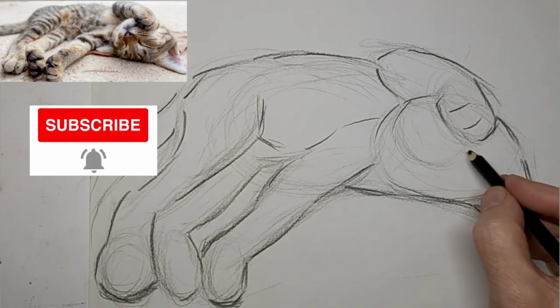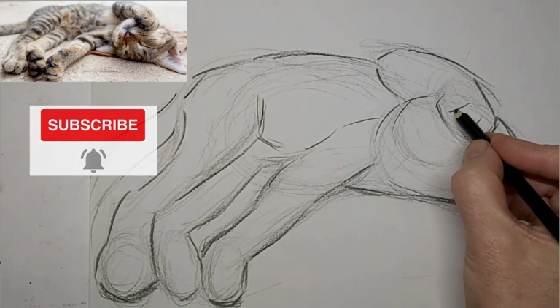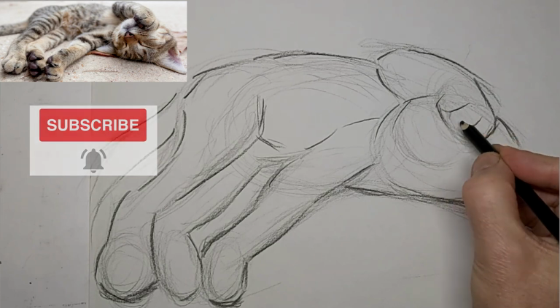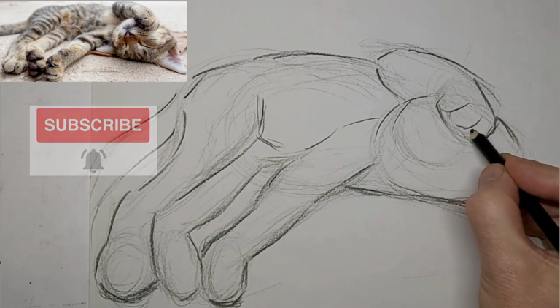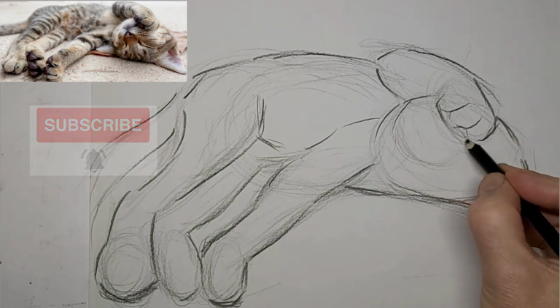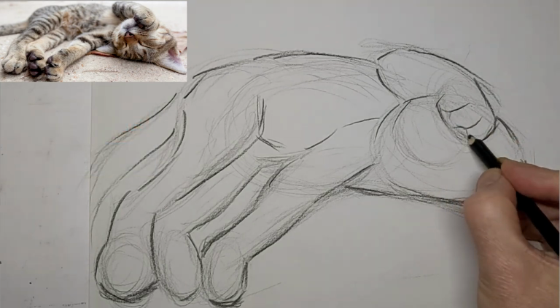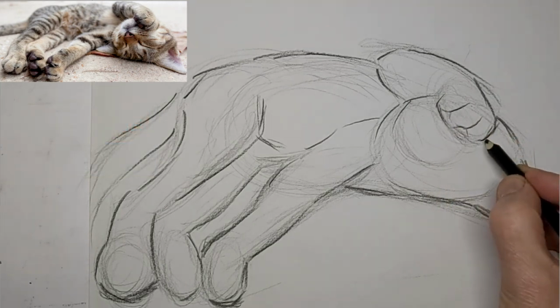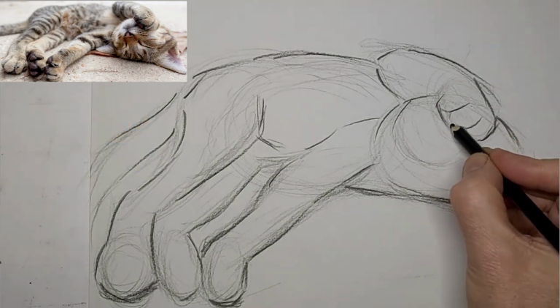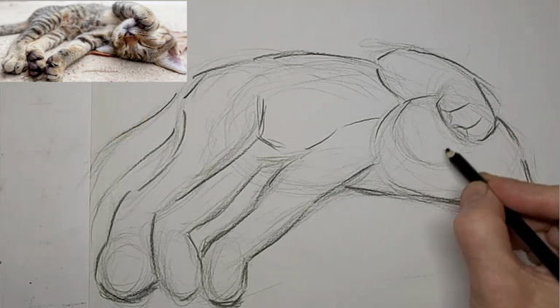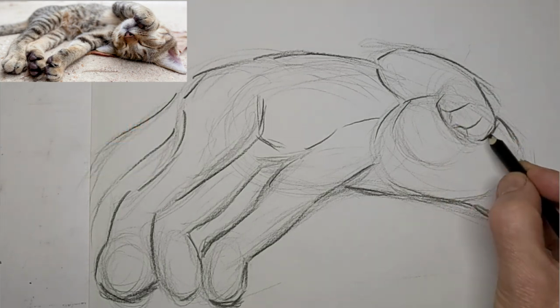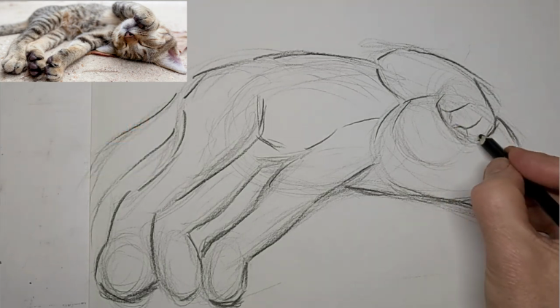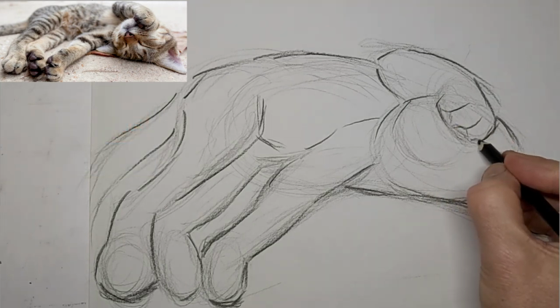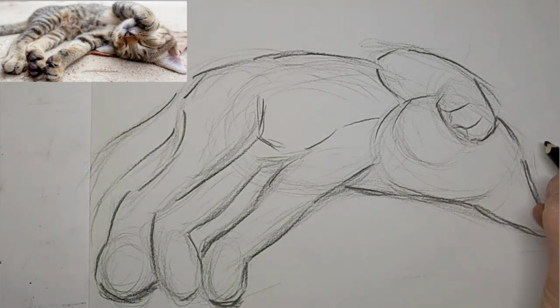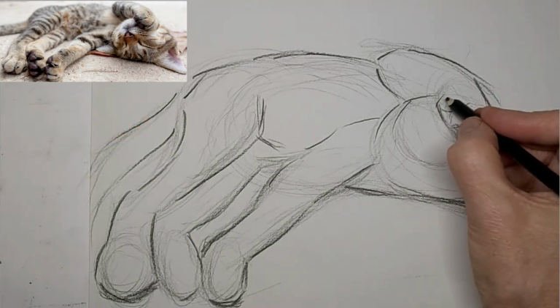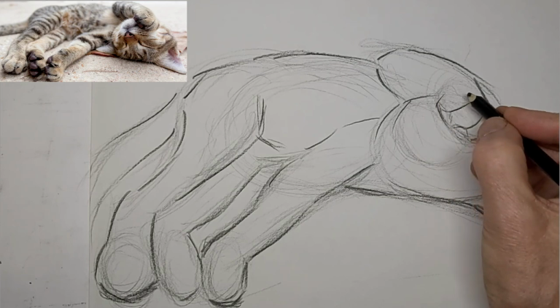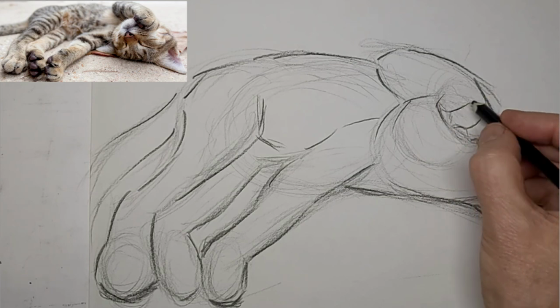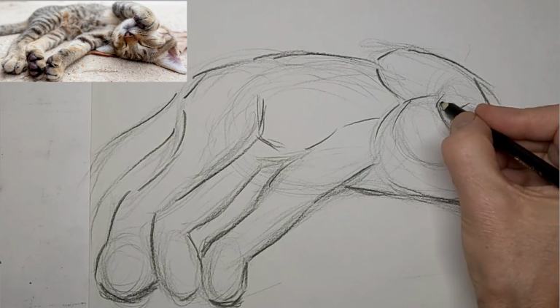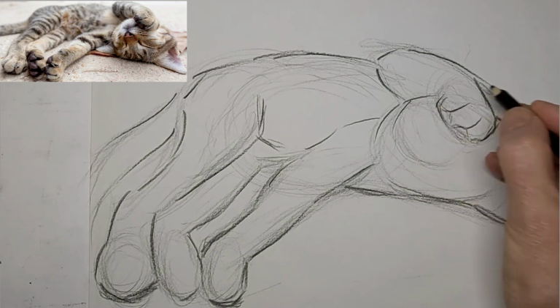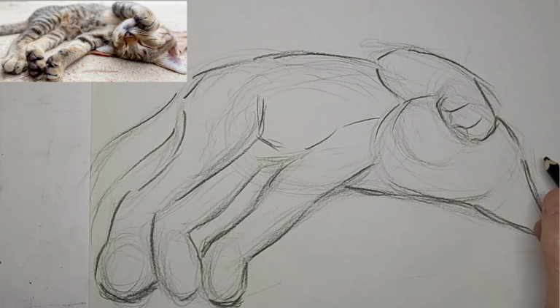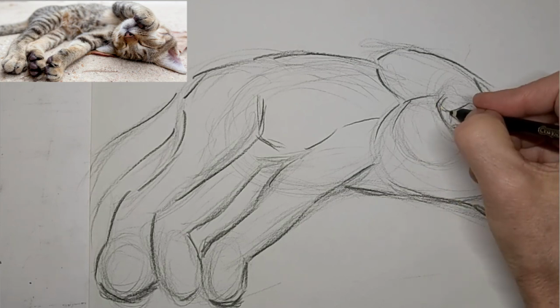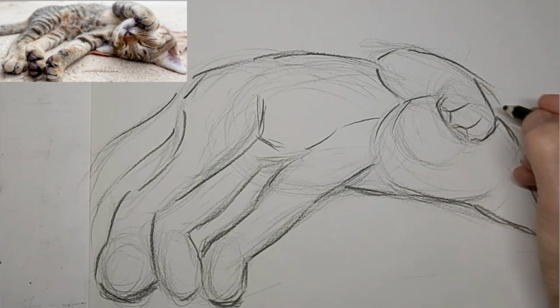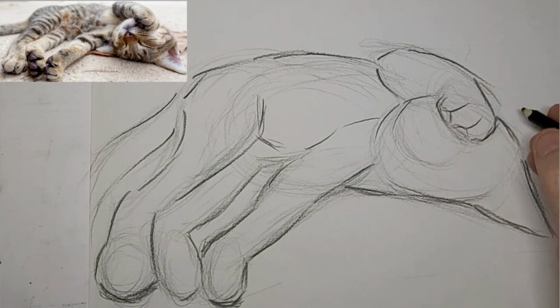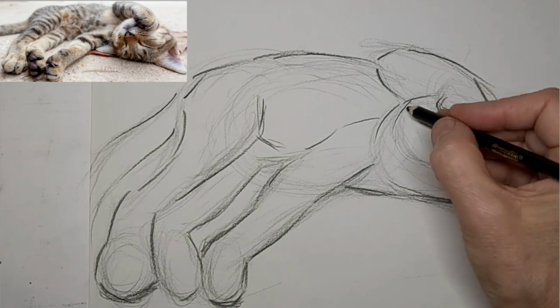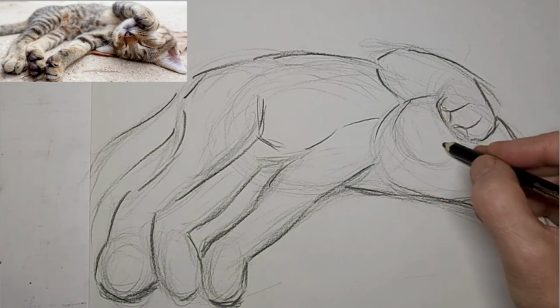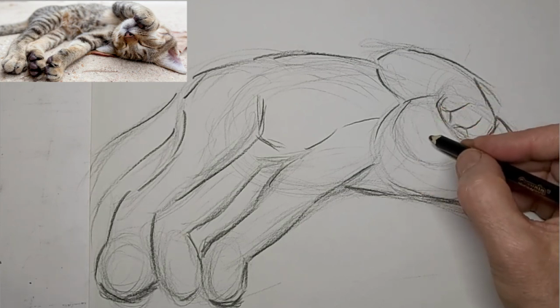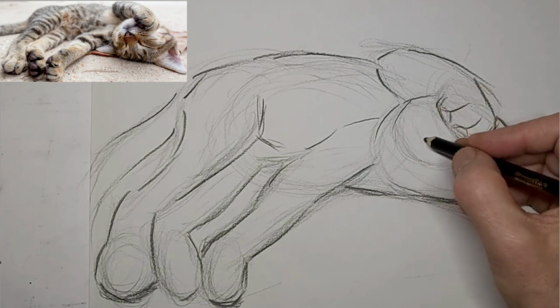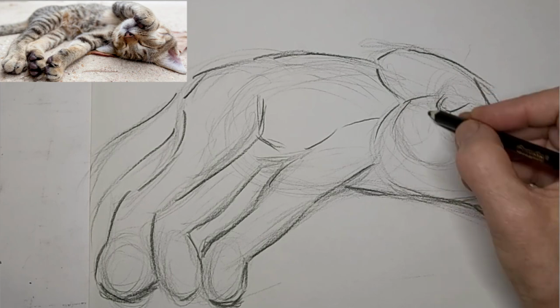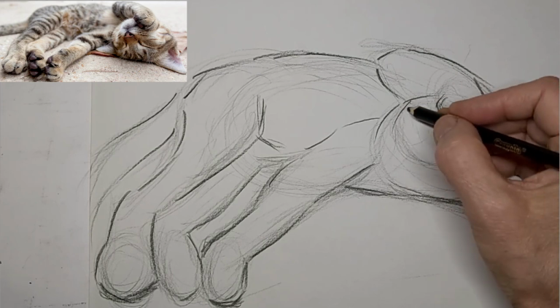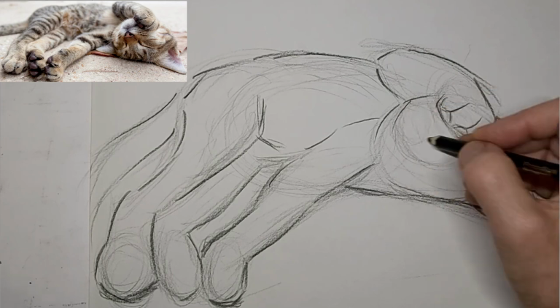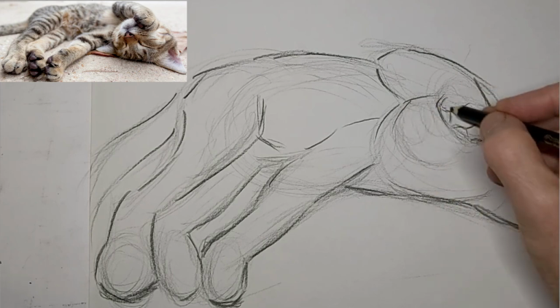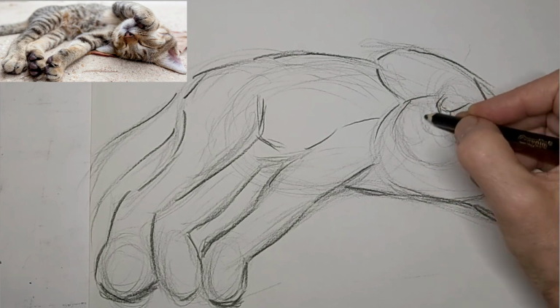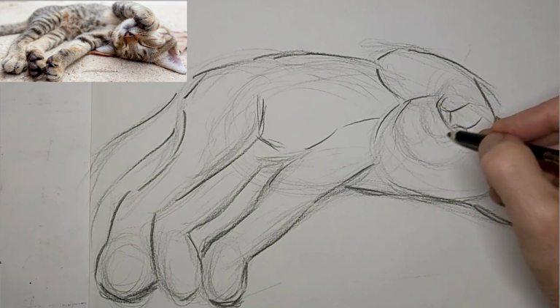Get some toe lines in there — just a suggestion. I do a lot of corrections on this paw after, as you'll see. Just wasn't quite happy with the angles. I don't mind it there, but then you'll see me proceed to muck it up and then fix it.